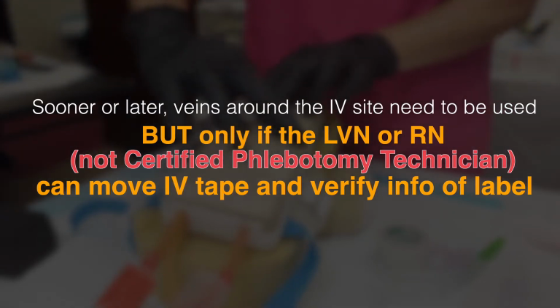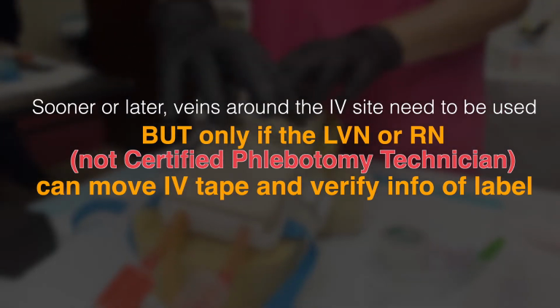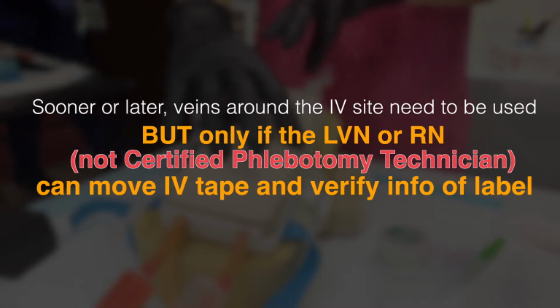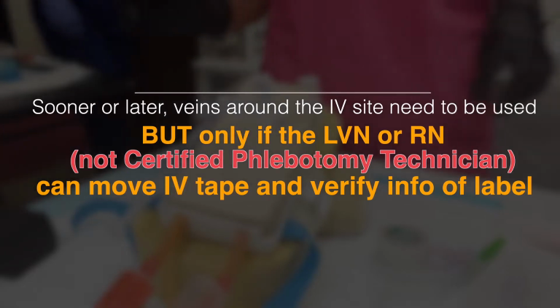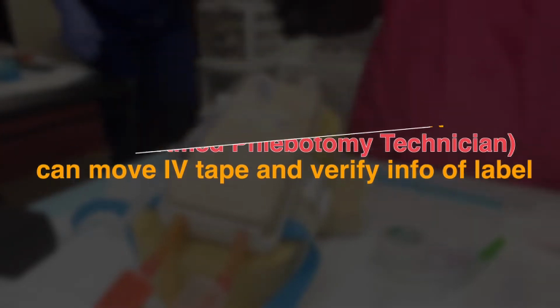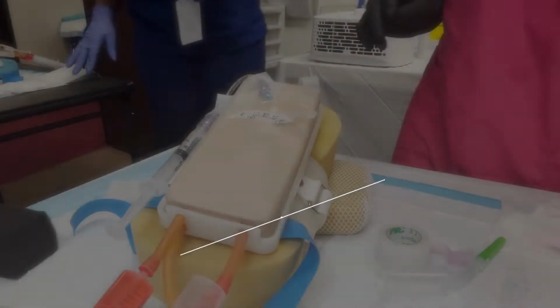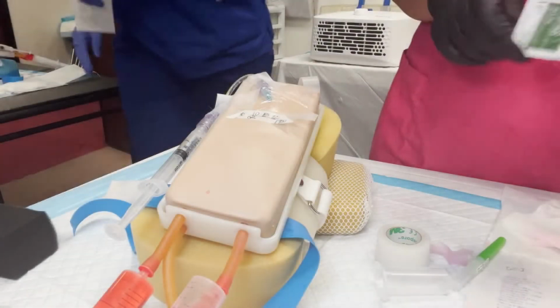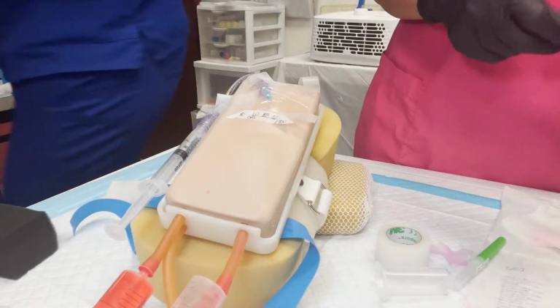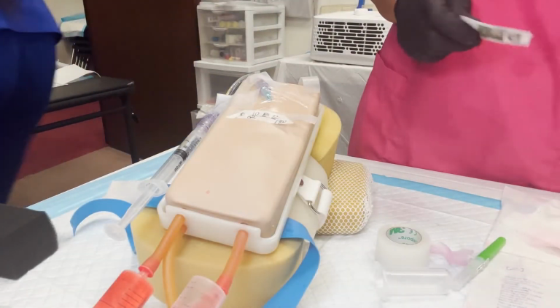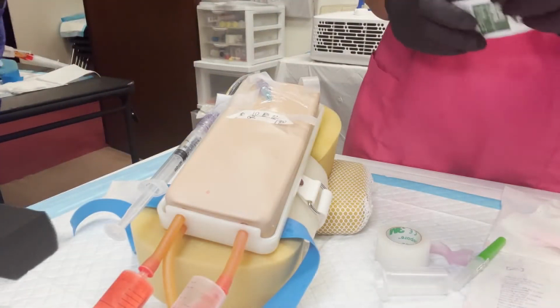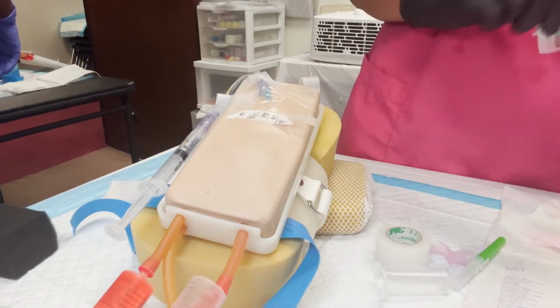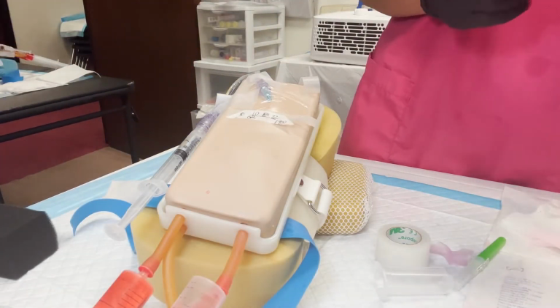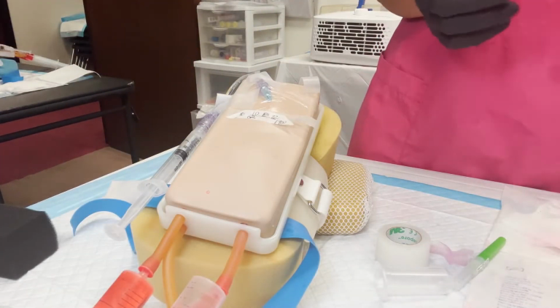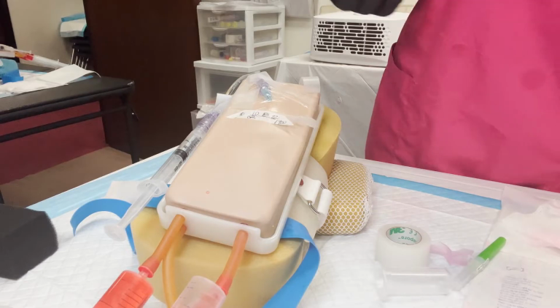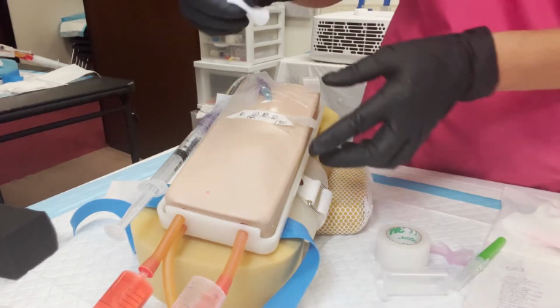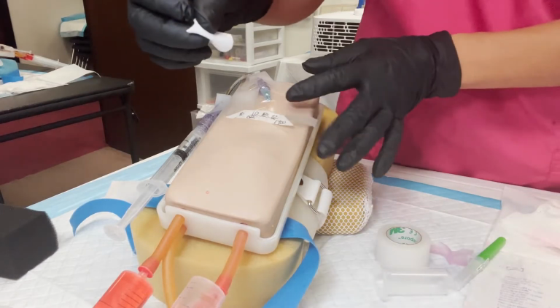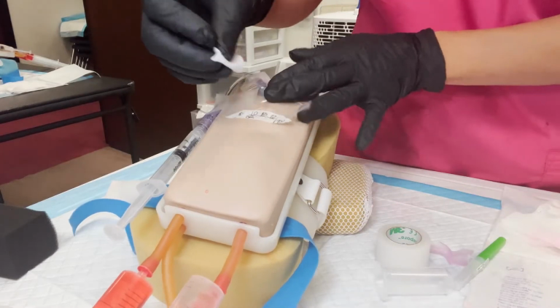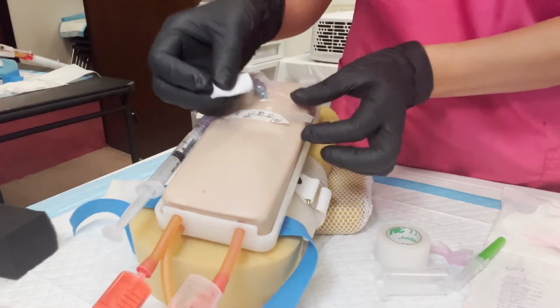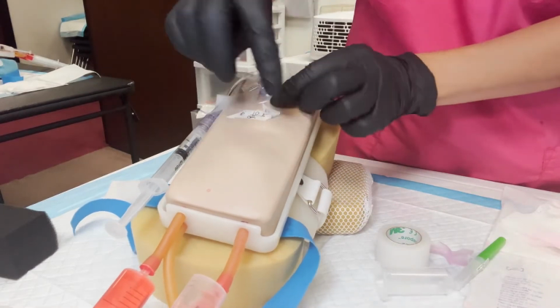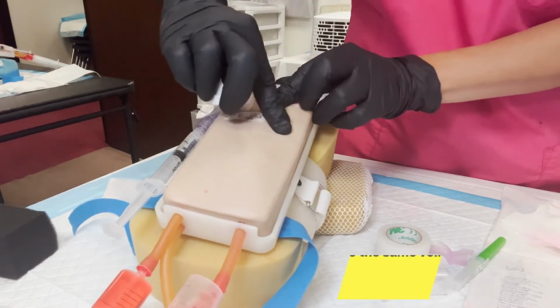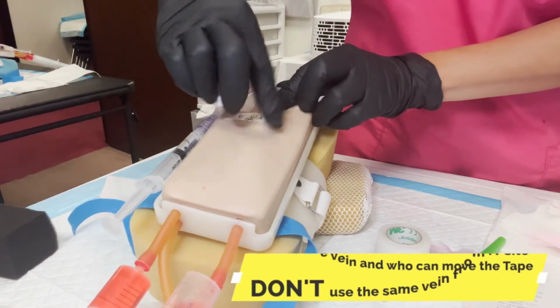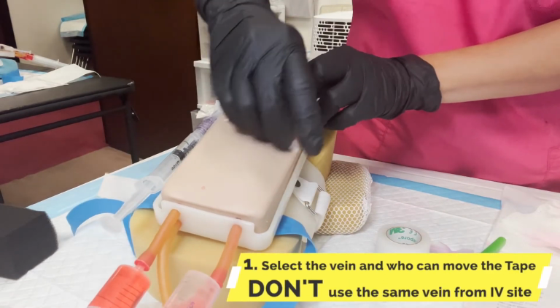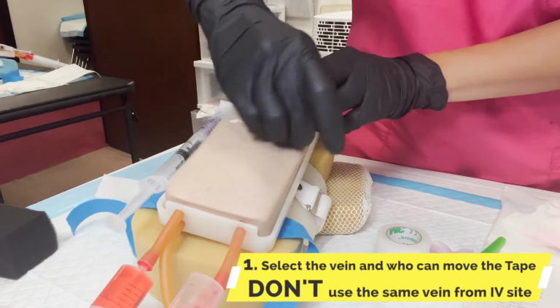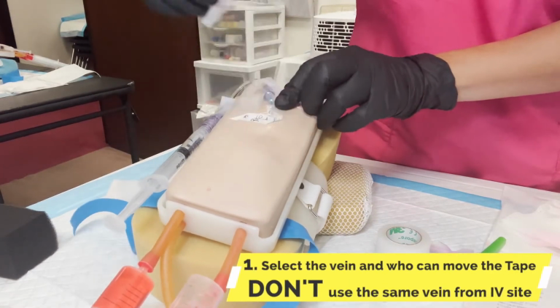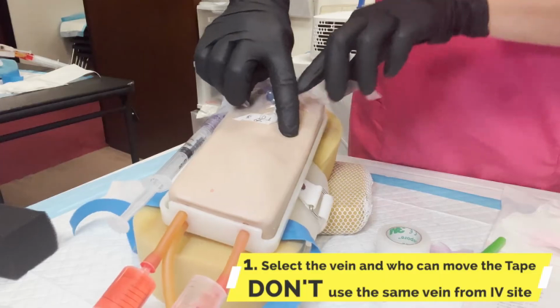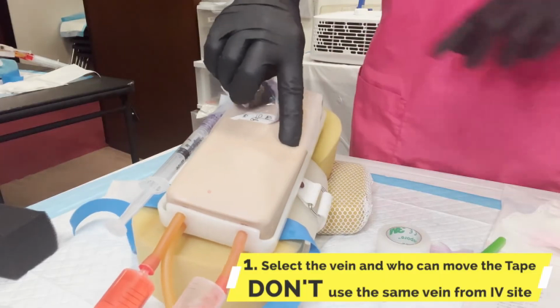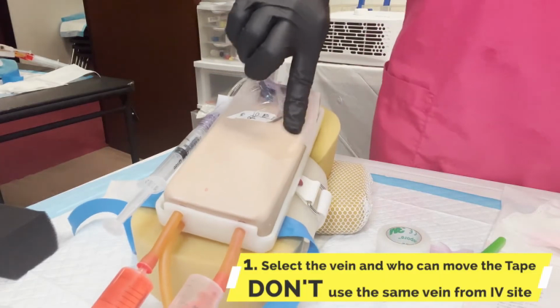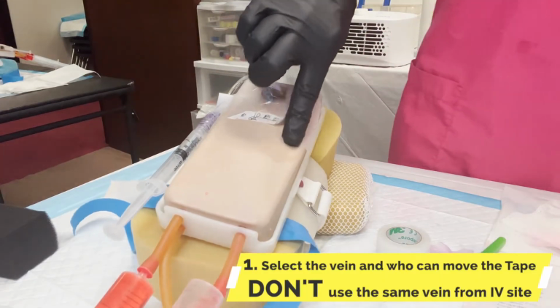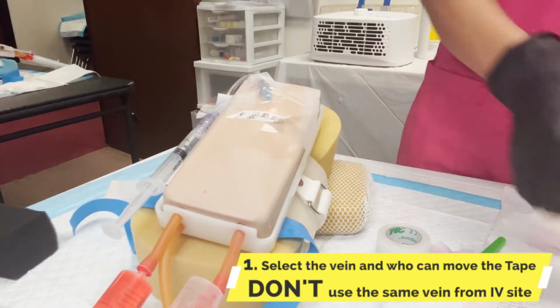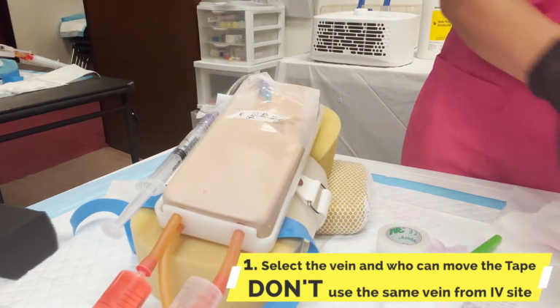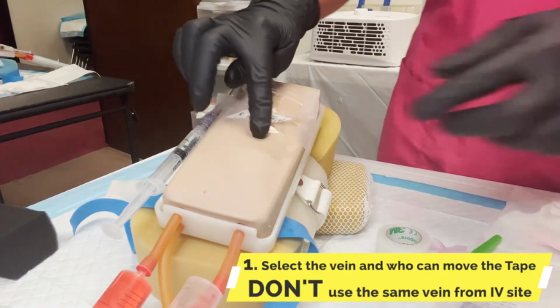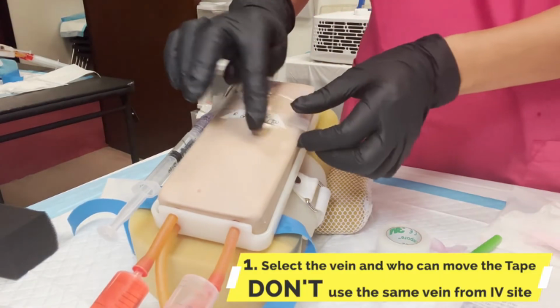So you're gonna have to move your own tape. You're the only one that can do it — or your RN, or your team. You could be working with another vein. Move your tape and you're gonna look for that vein that's not connected to your IV.